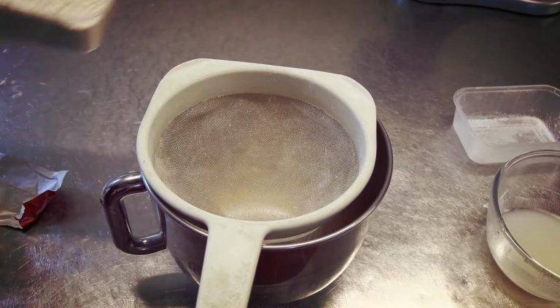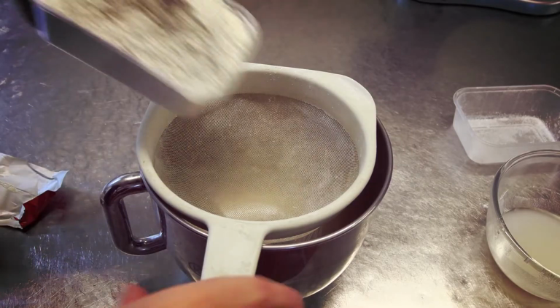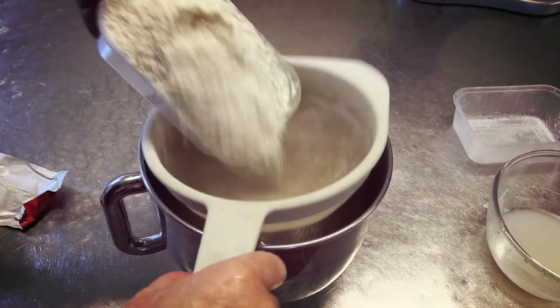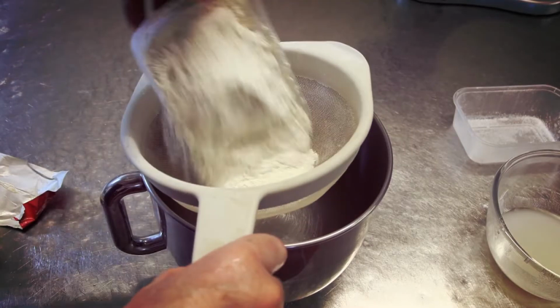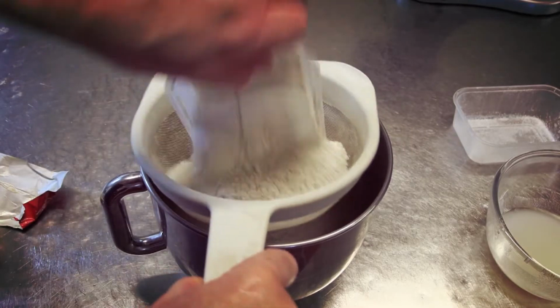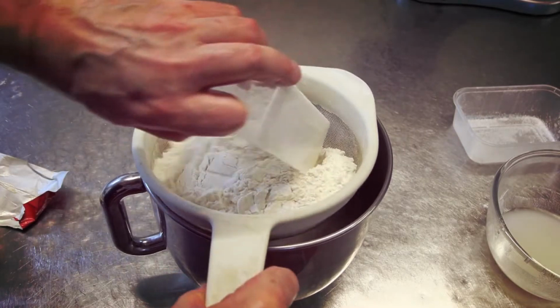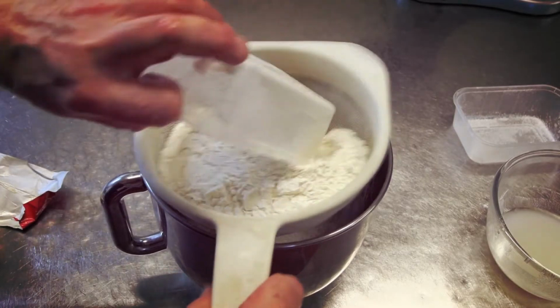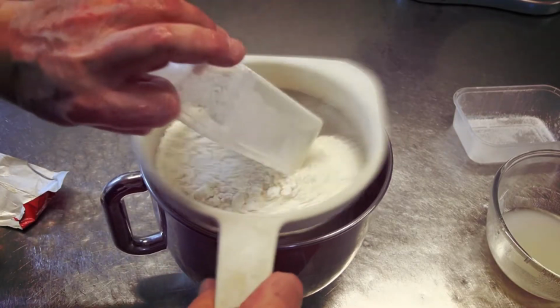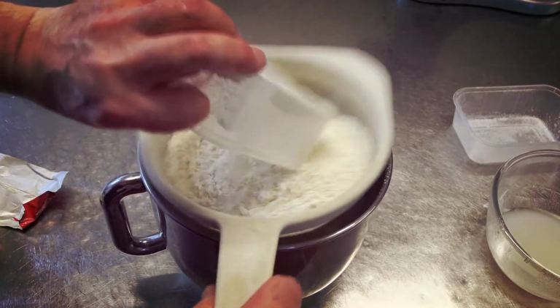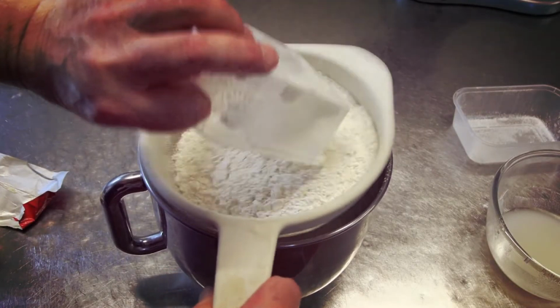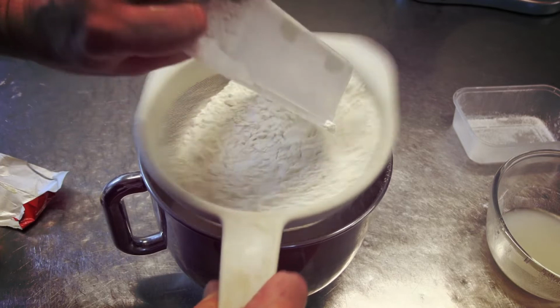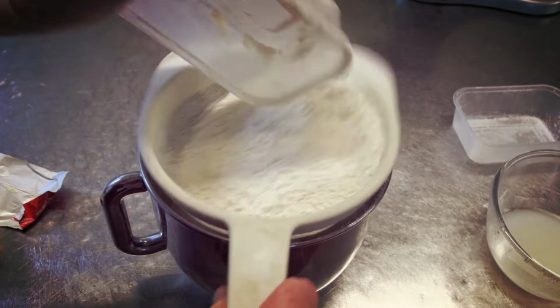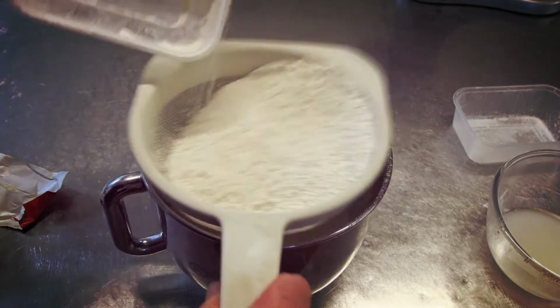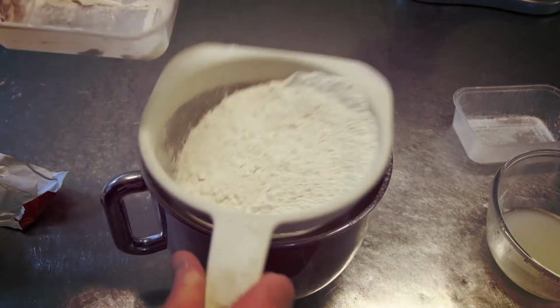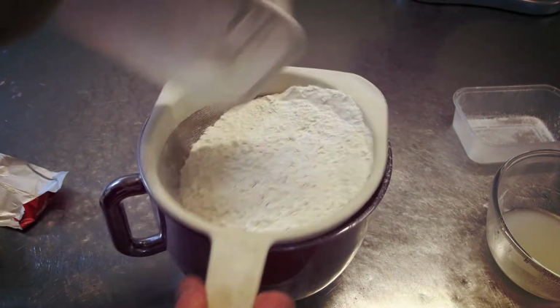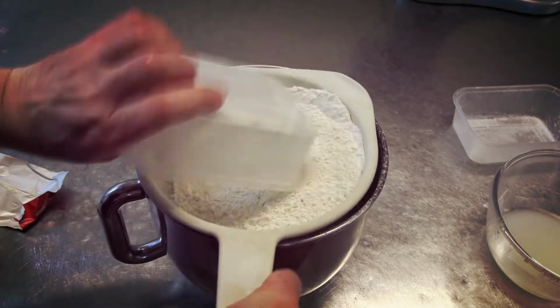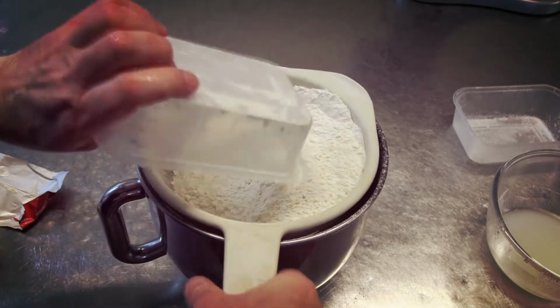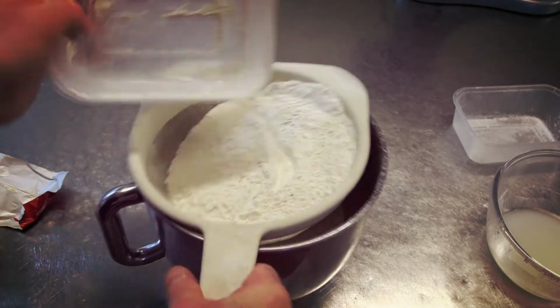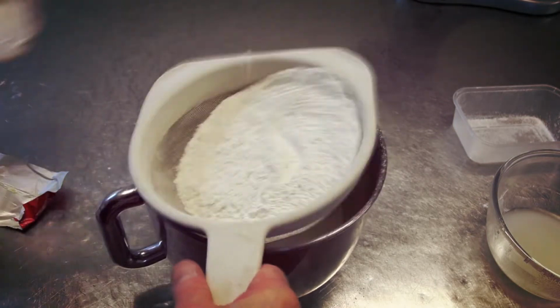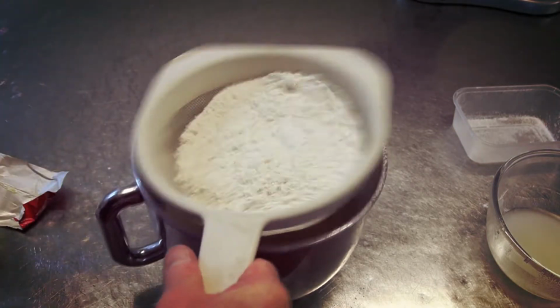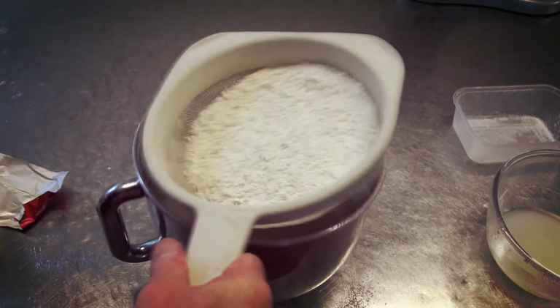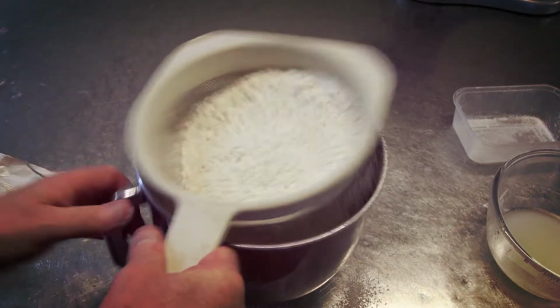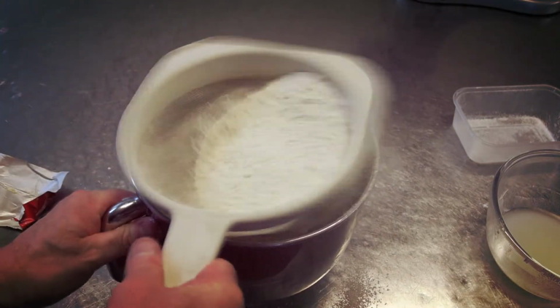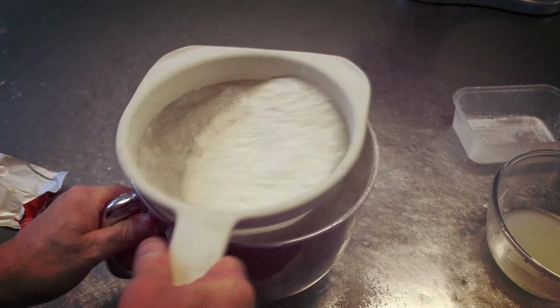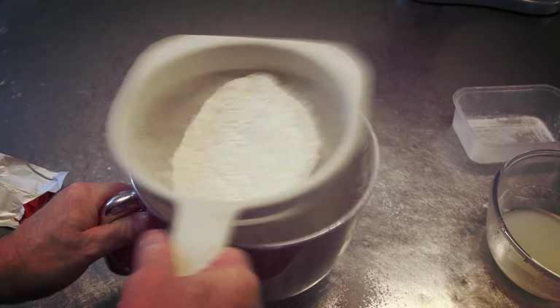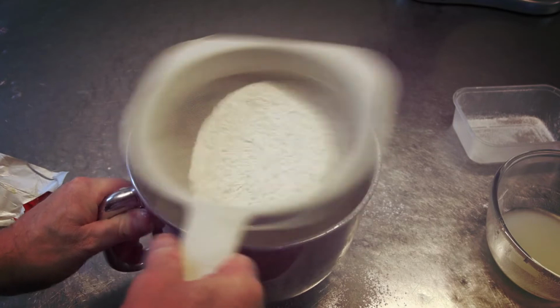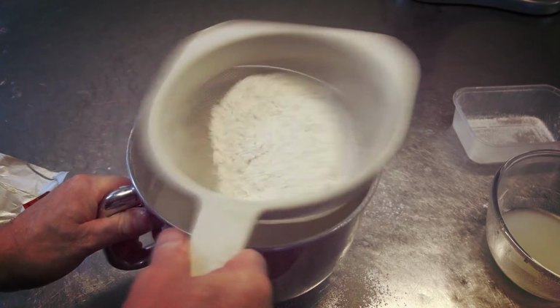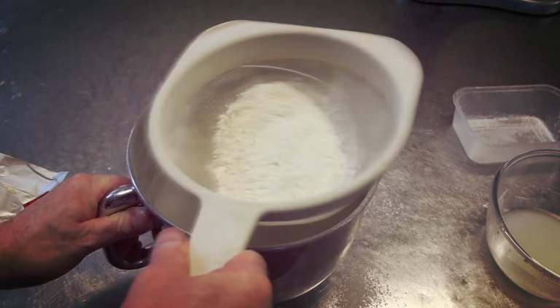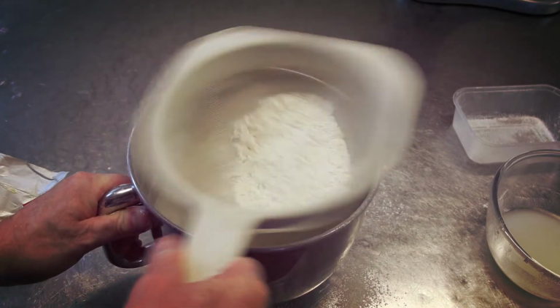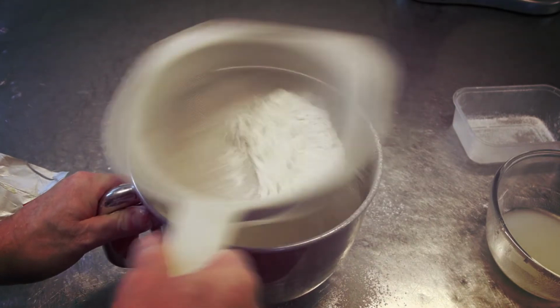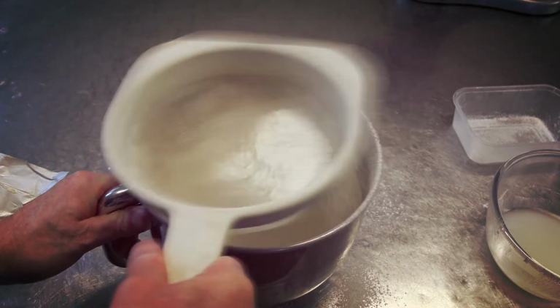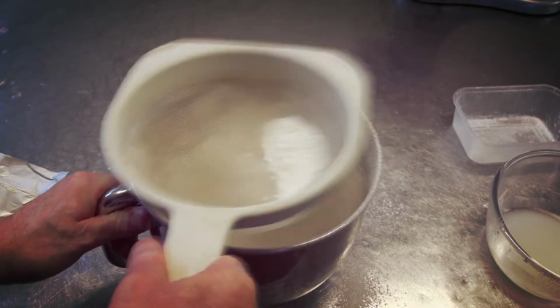Next job guys, we'll sift our flour into the bowl. Just make sure it all goes through — get rid of any lumps in there.